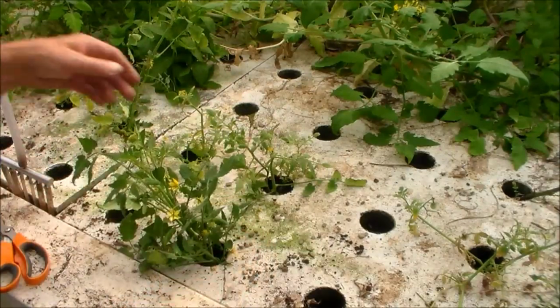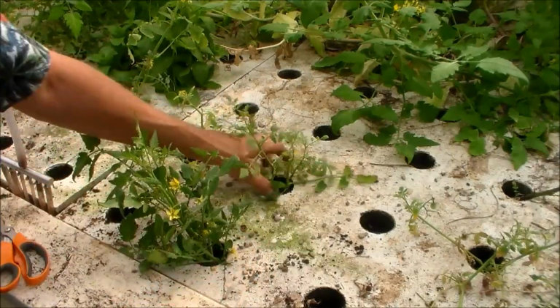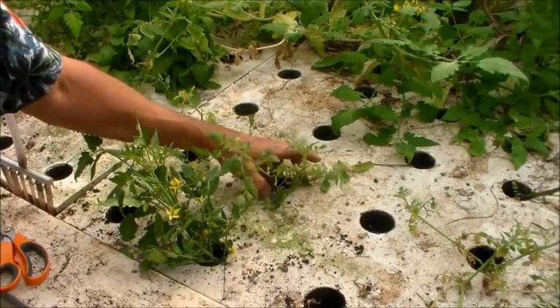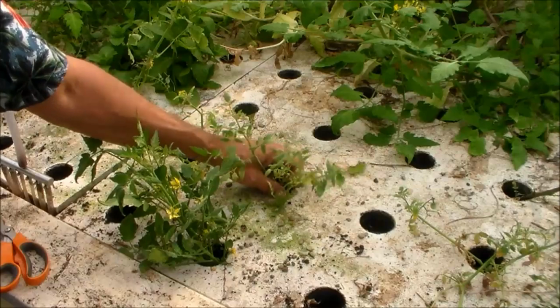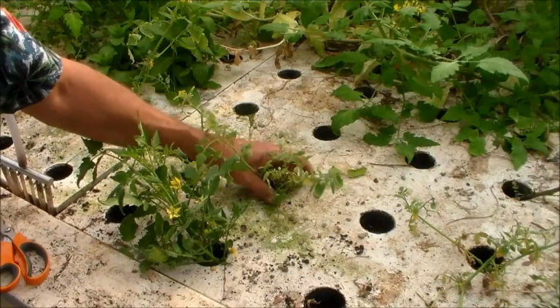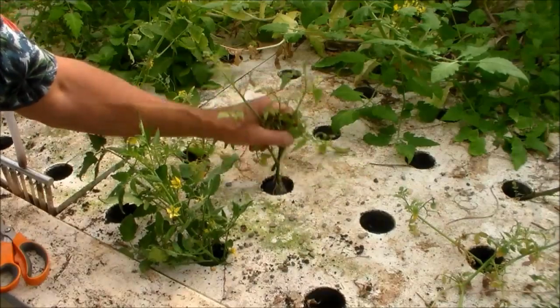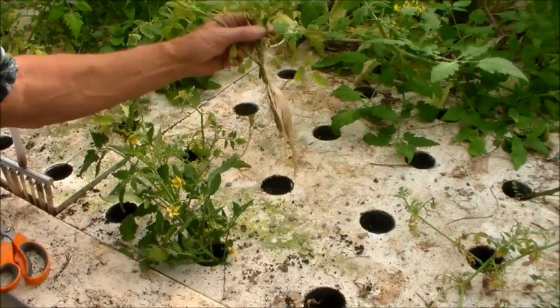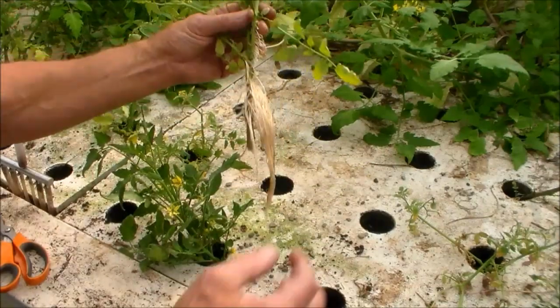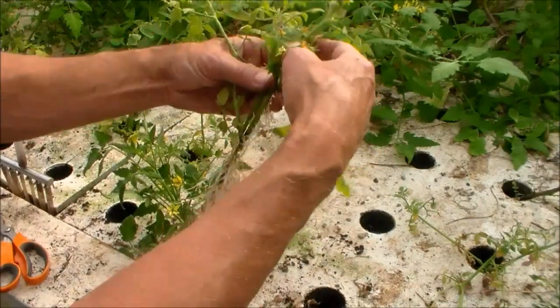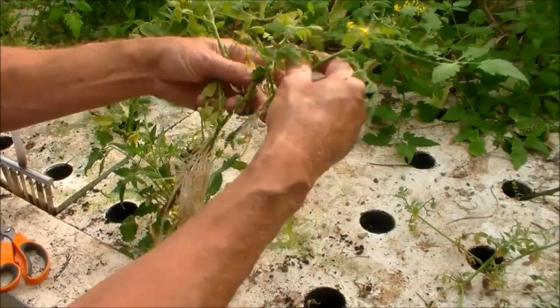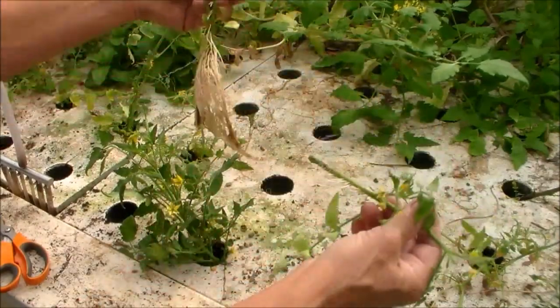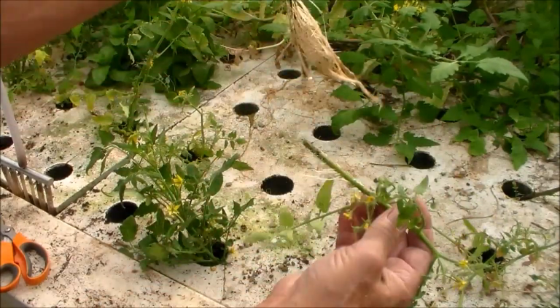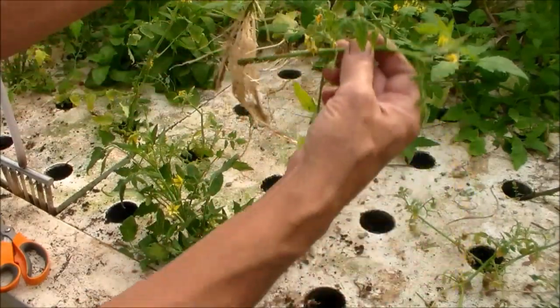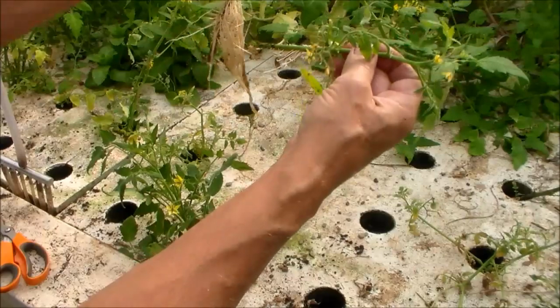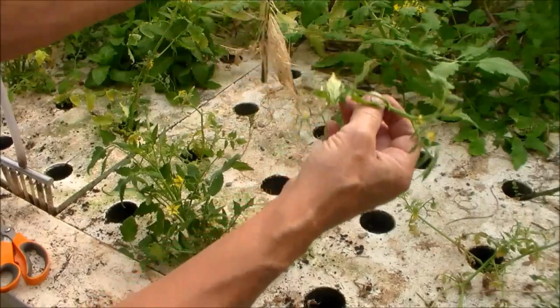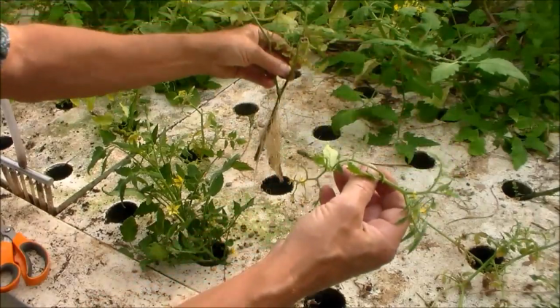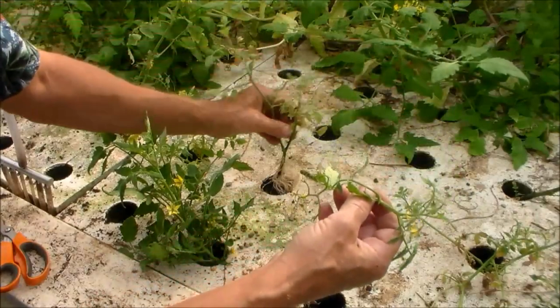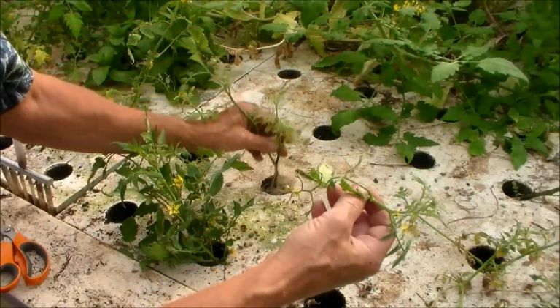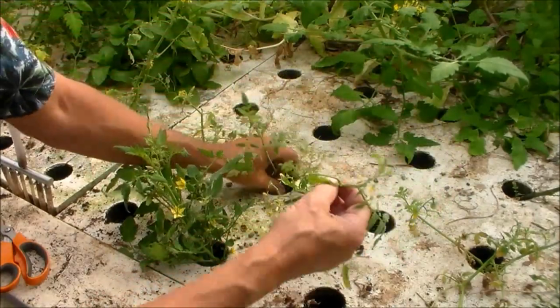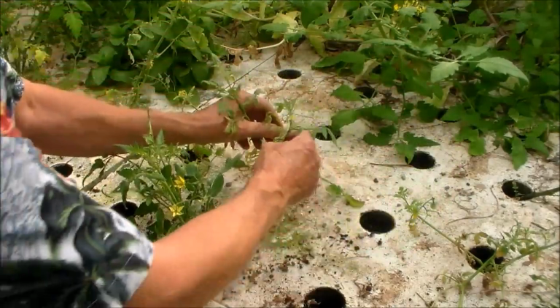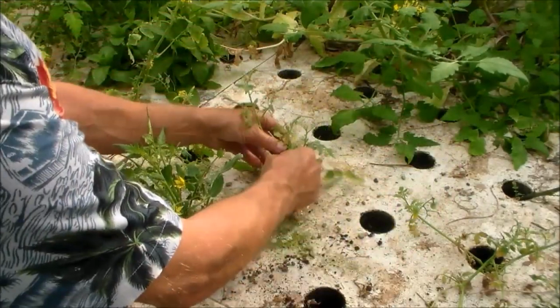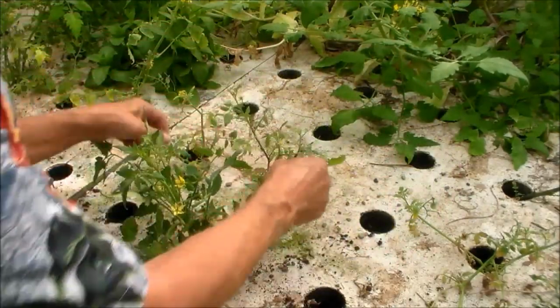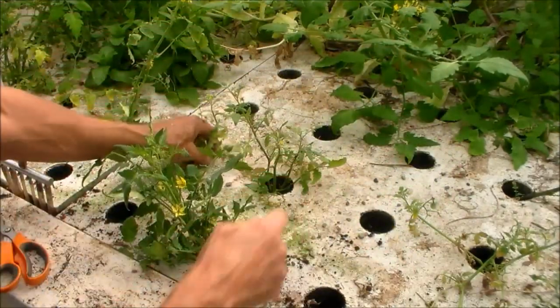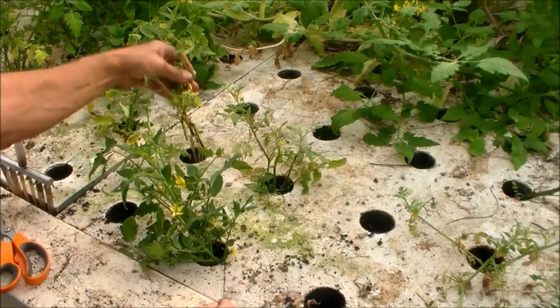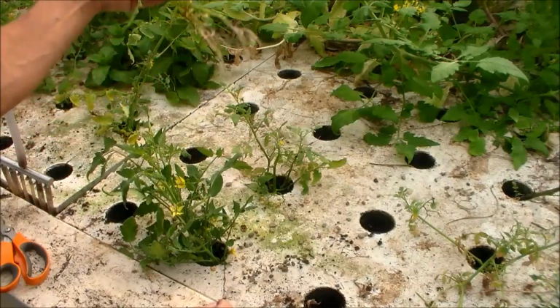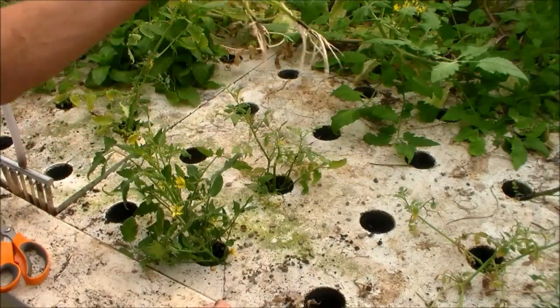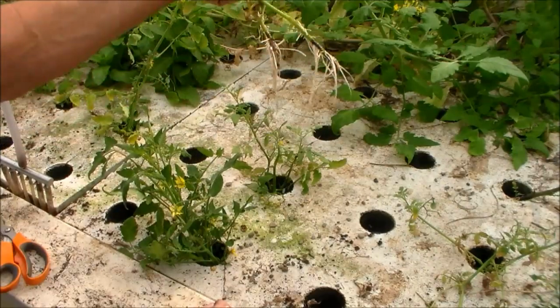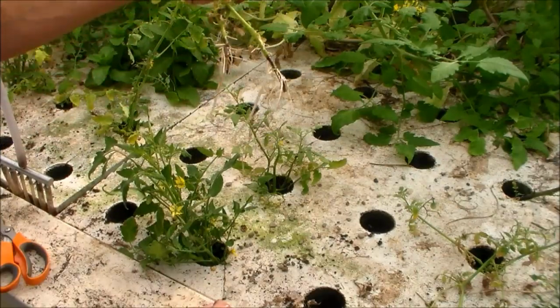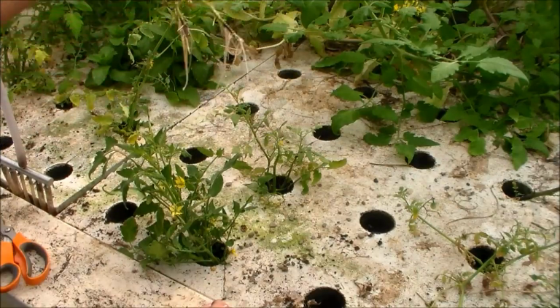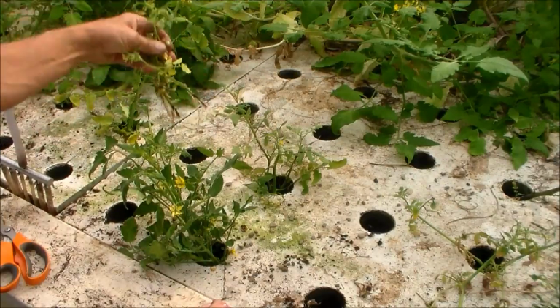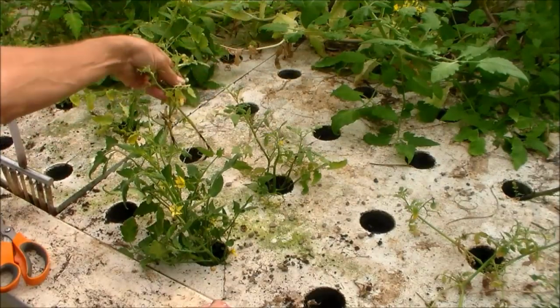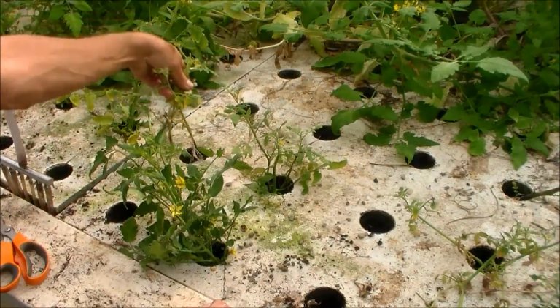Here are some that I put in last week. You can see roots have already taken off pretty good on those — those are ready to plant. Here's some more; these could go into small pots.